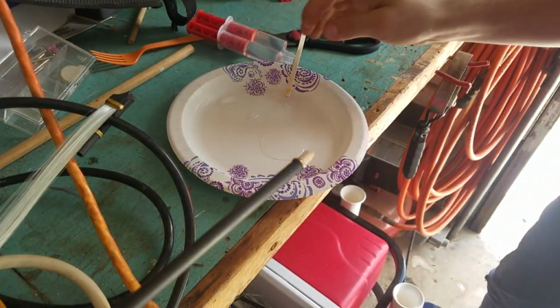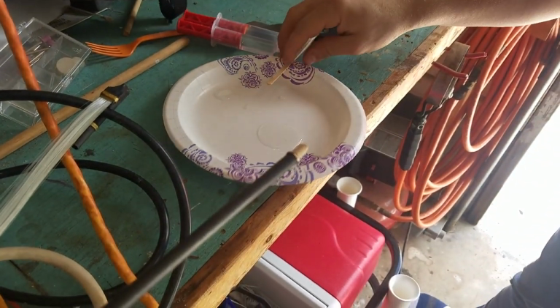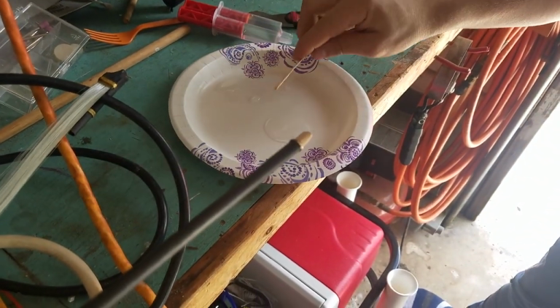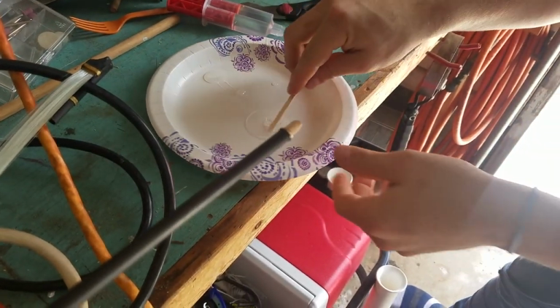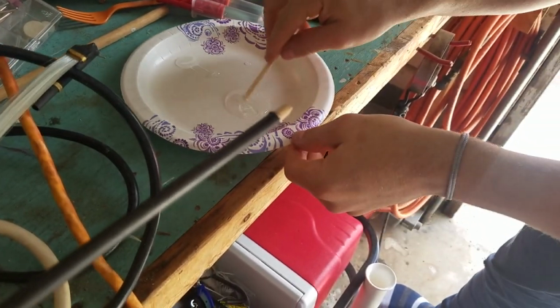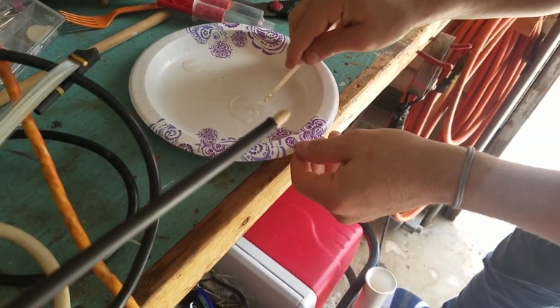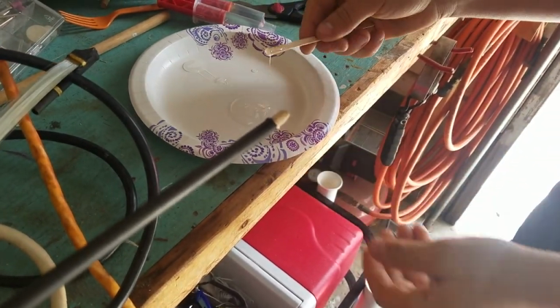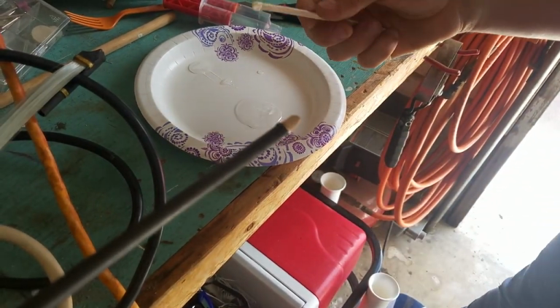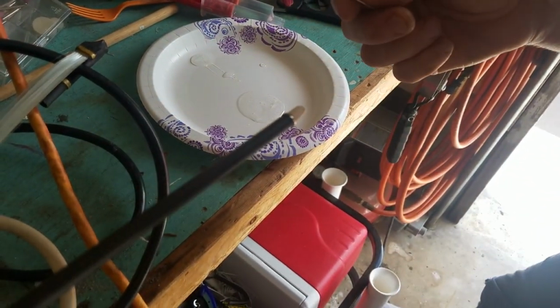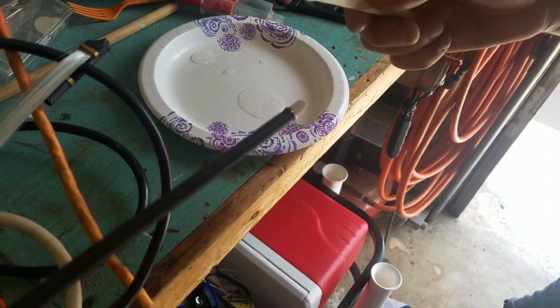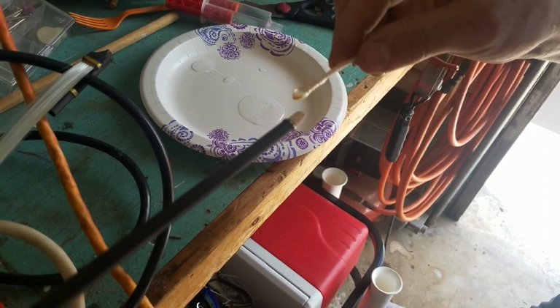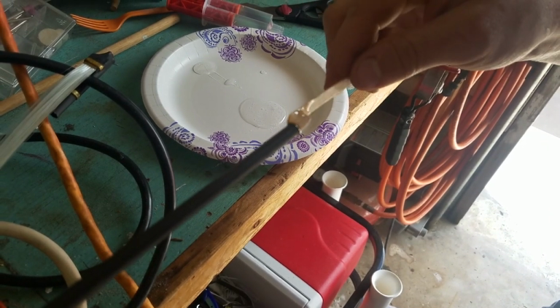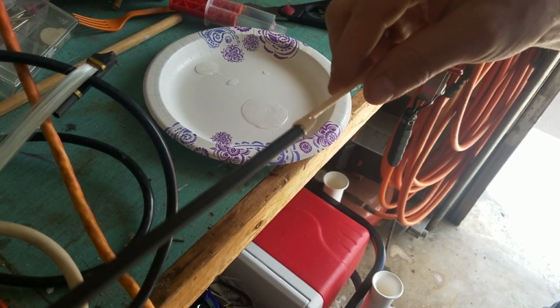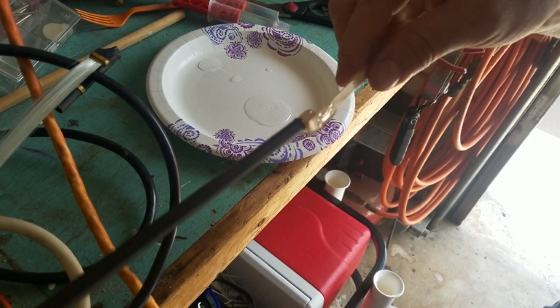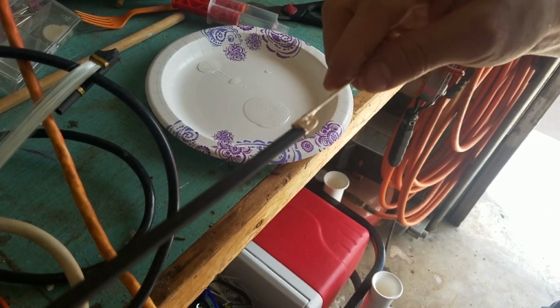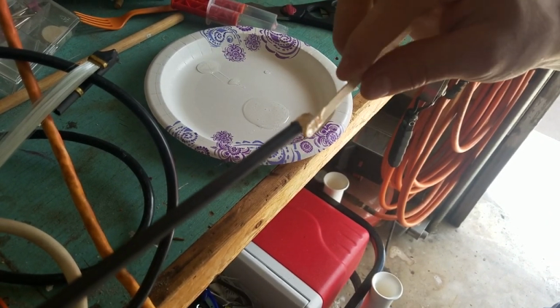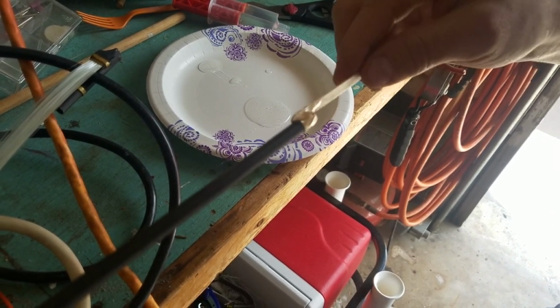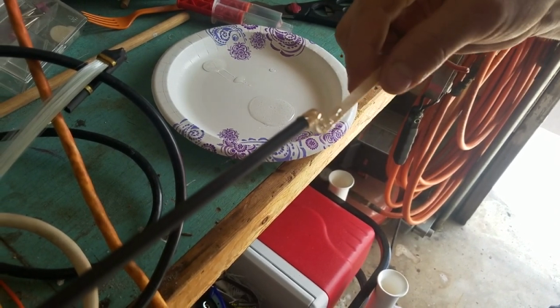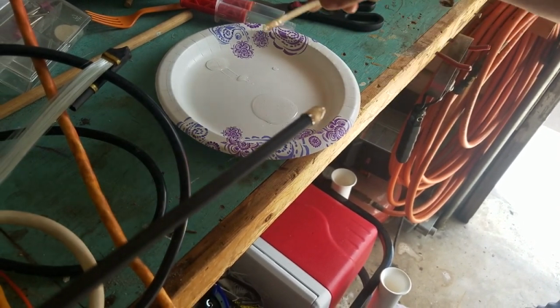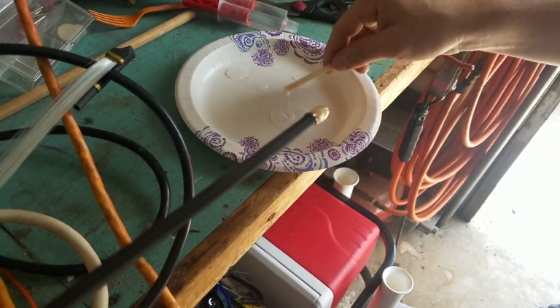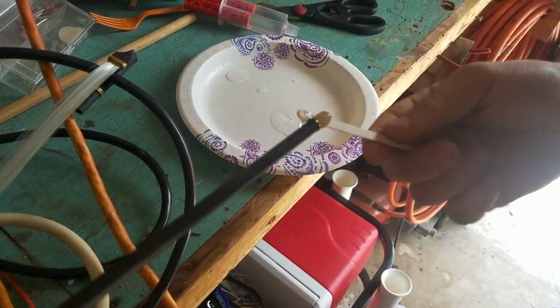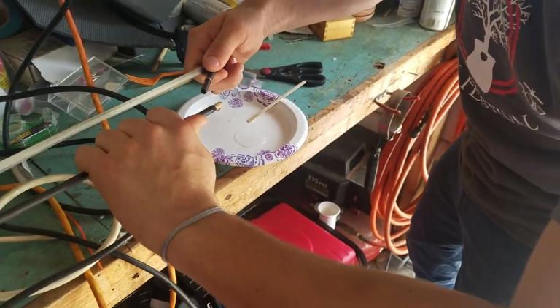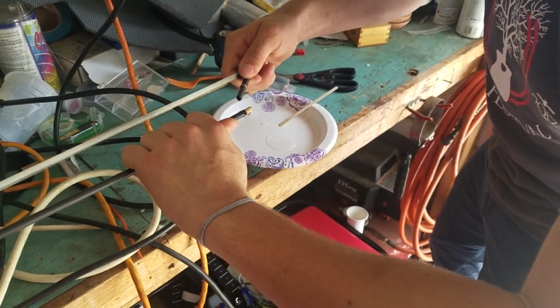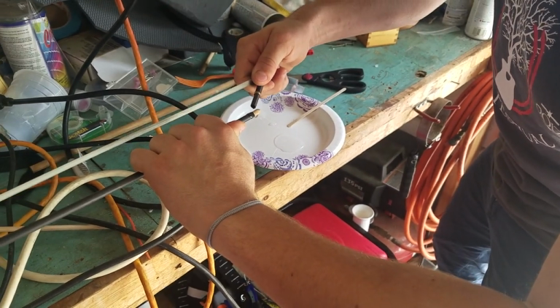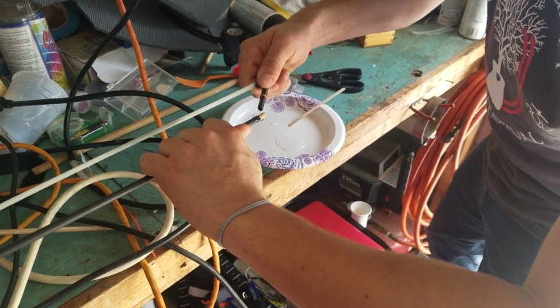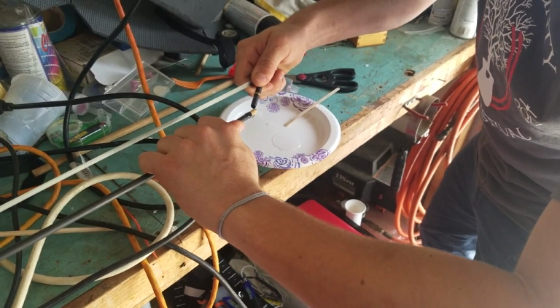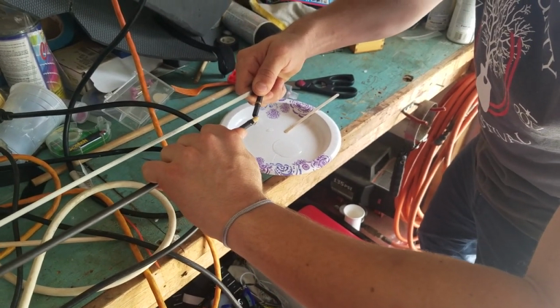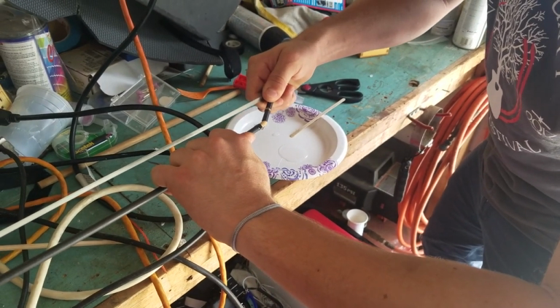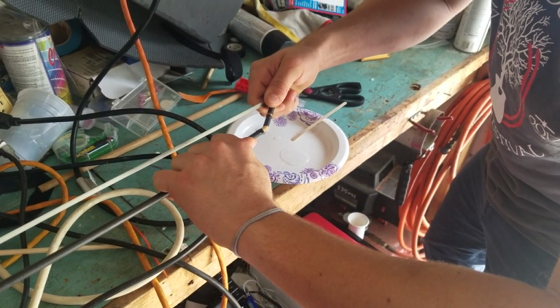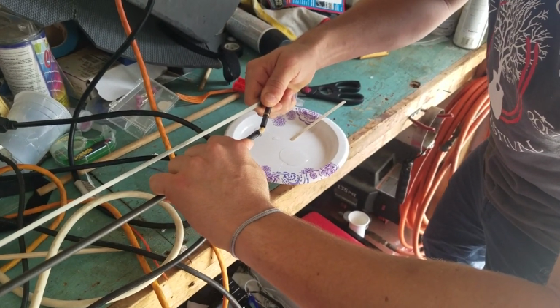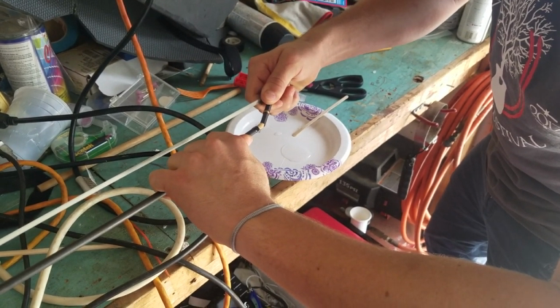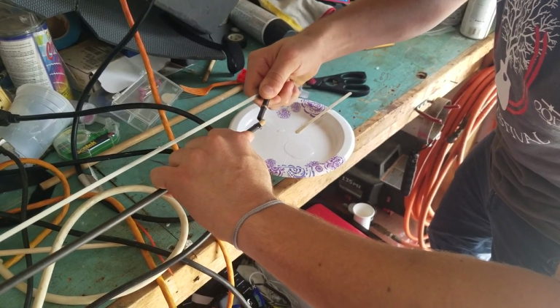Now here's the fun part. We're going to epoxy that end right there. We're going to stretch the bow and move into position.